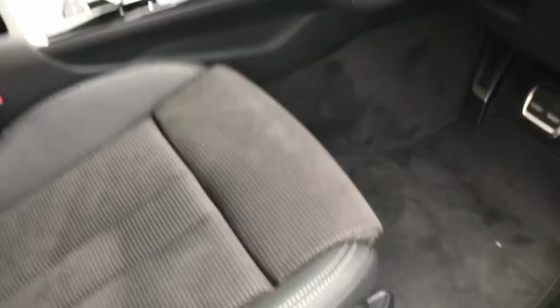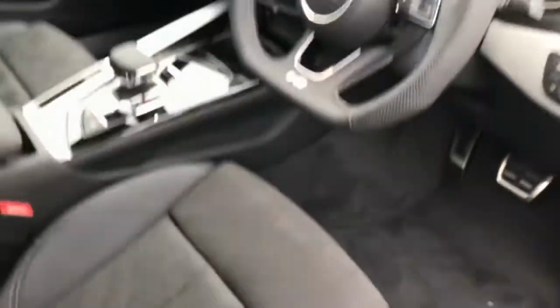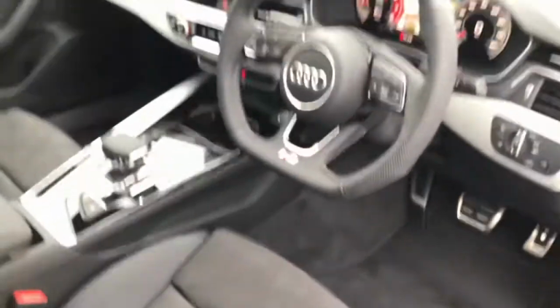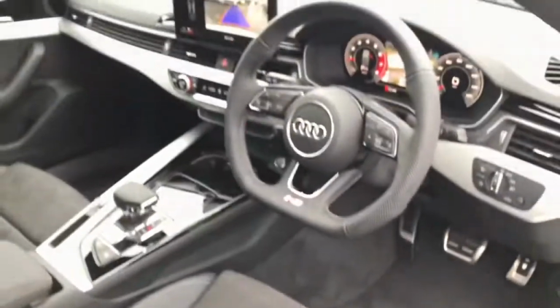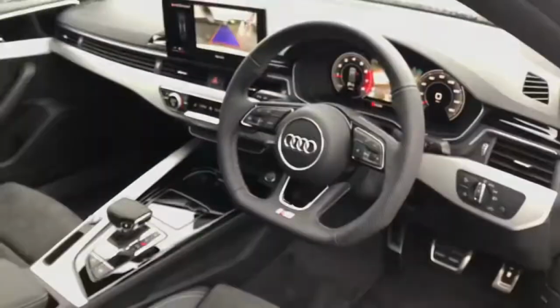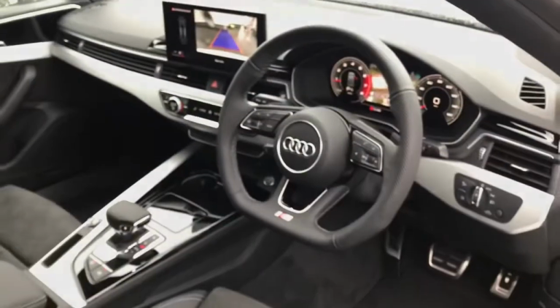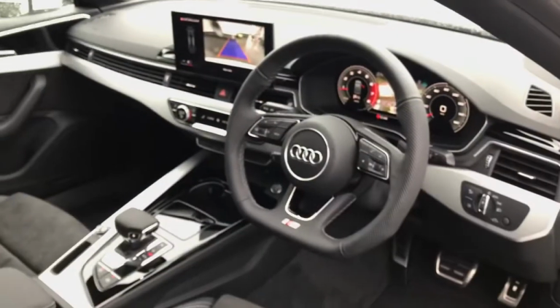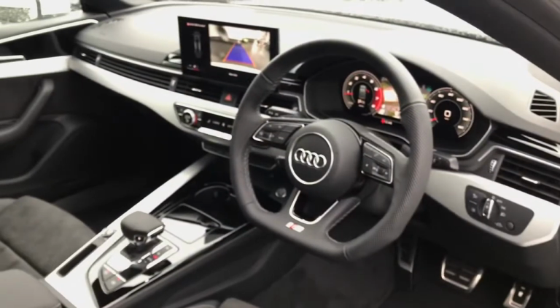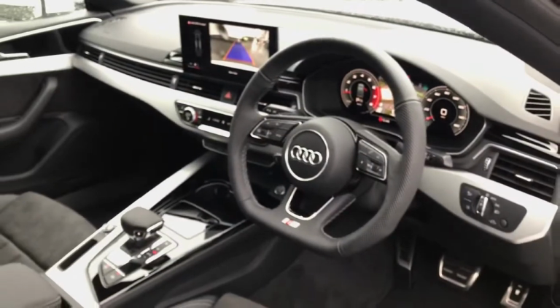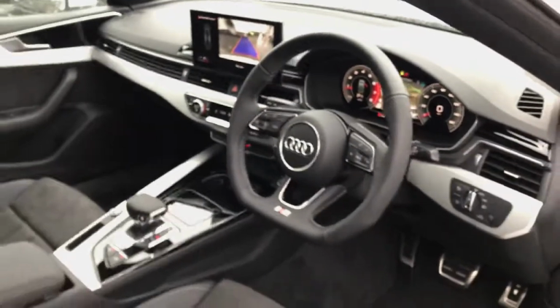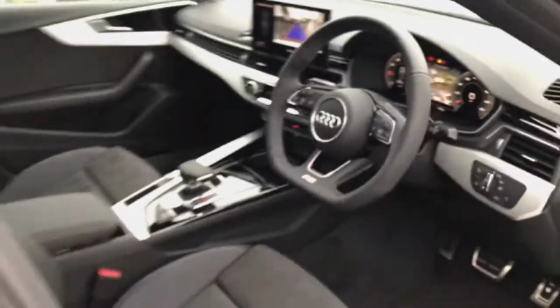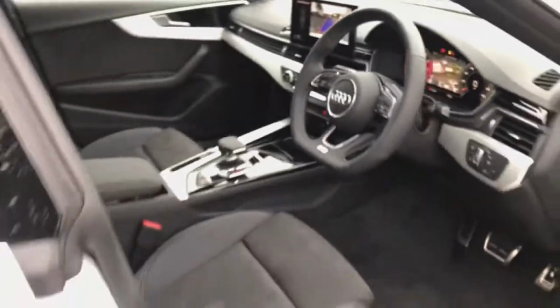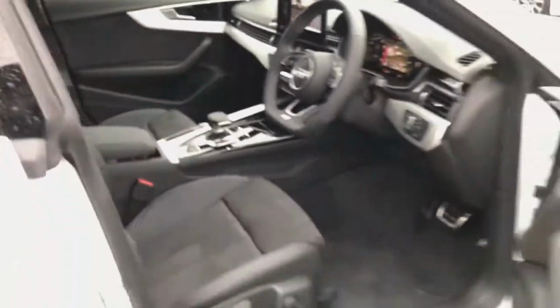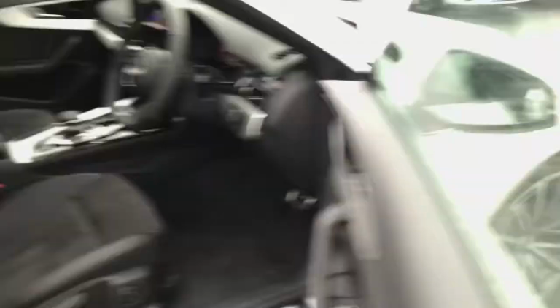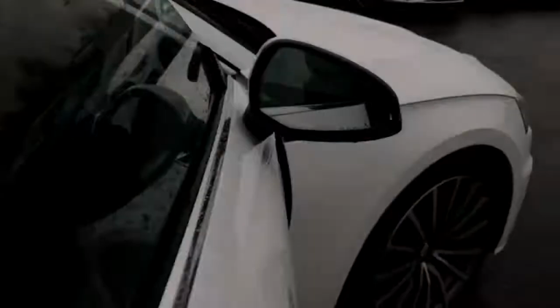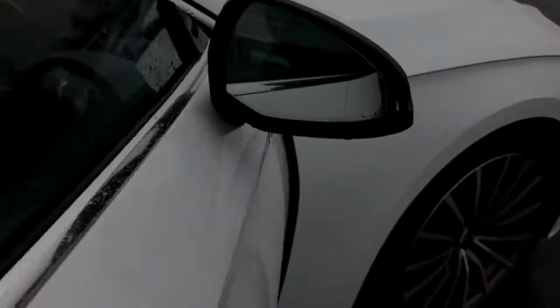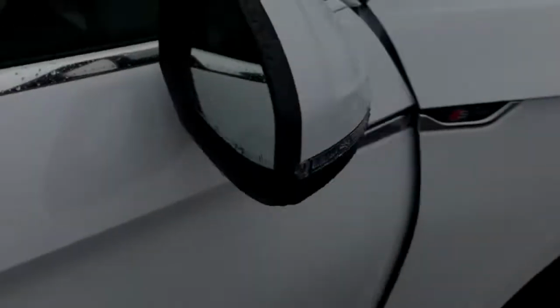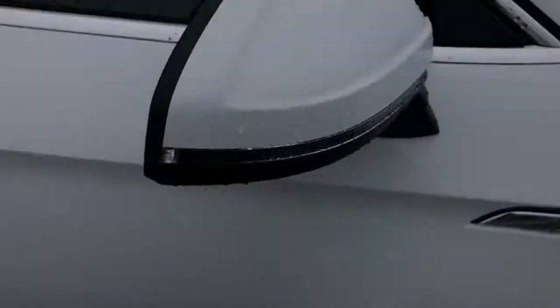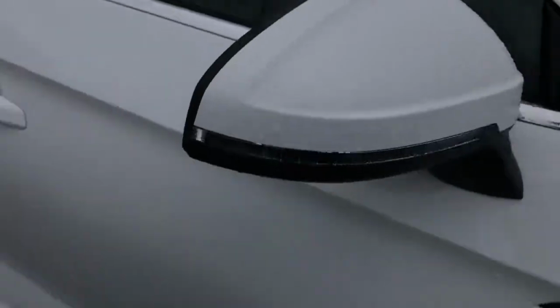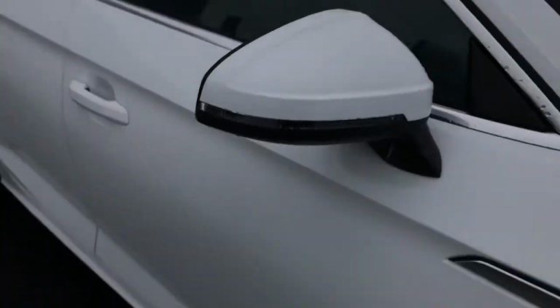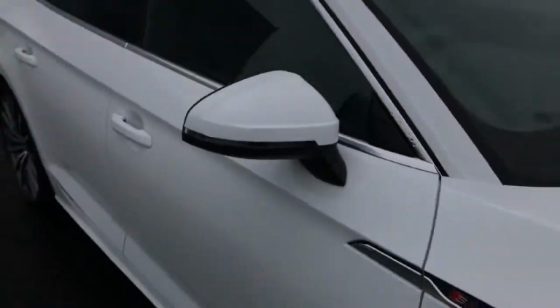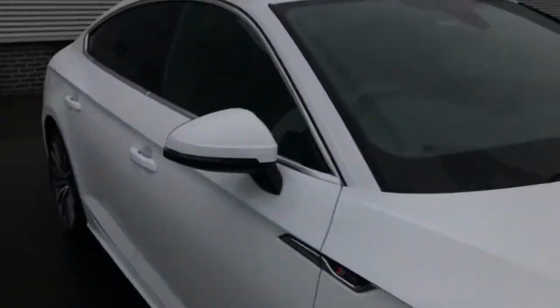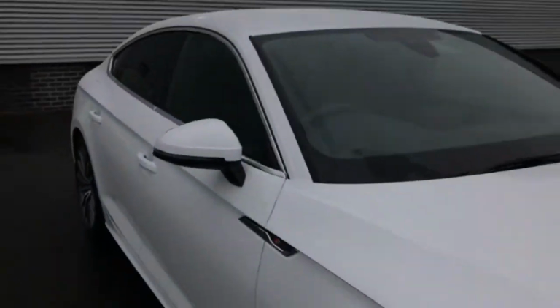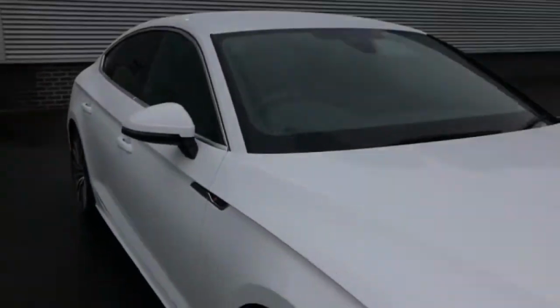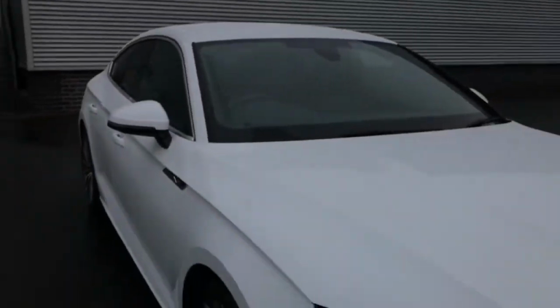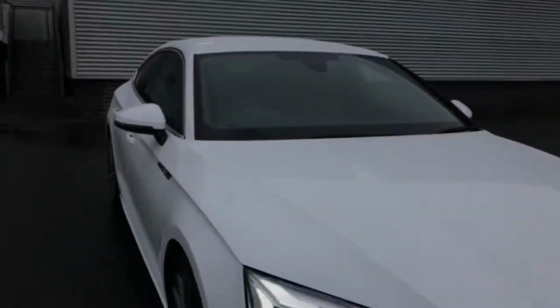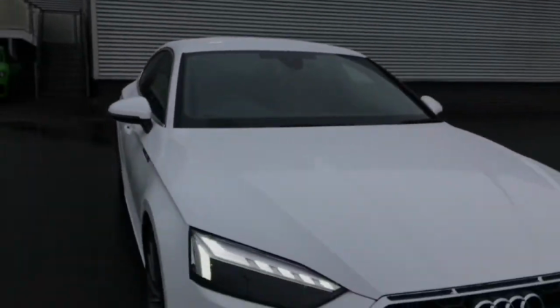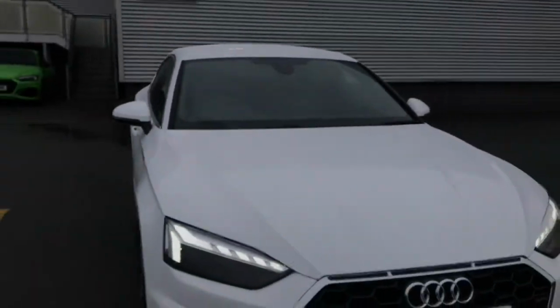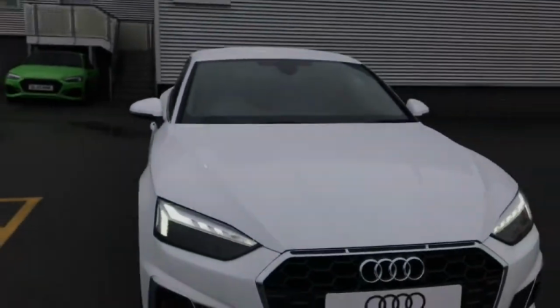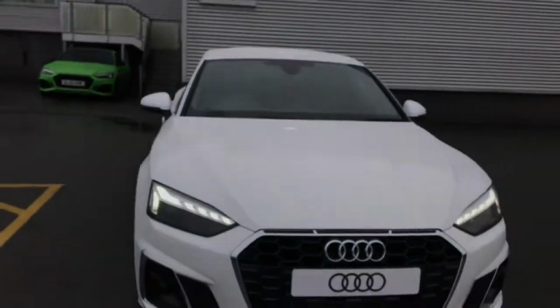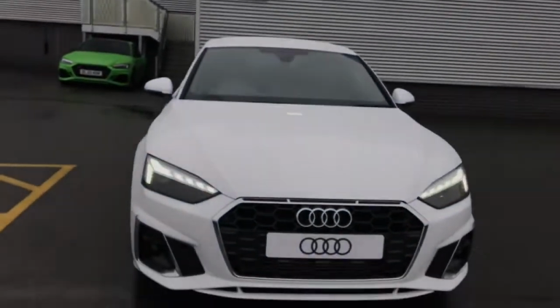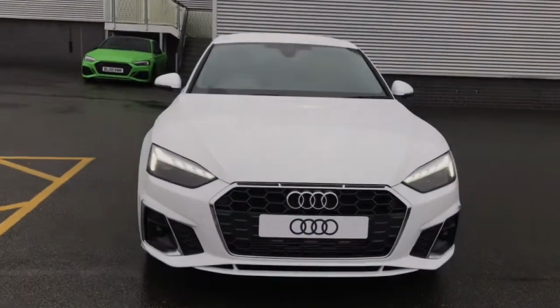For more information on this brand new Audi A5, please give us a call here at Stoke Audi on 01782 488 205. Thank you for watching.